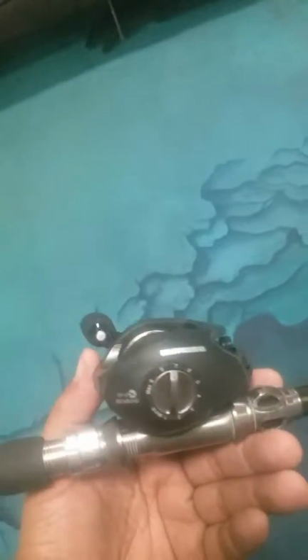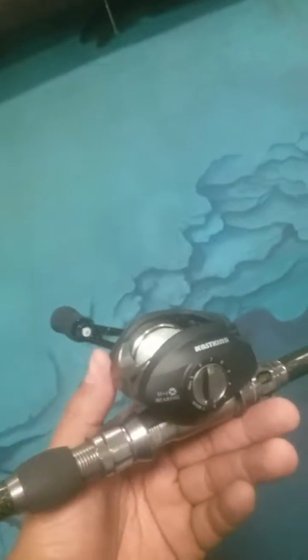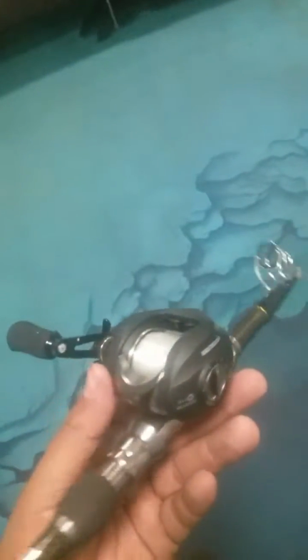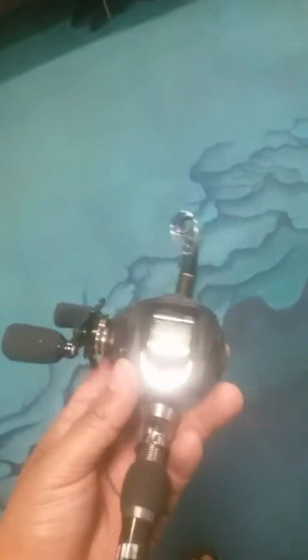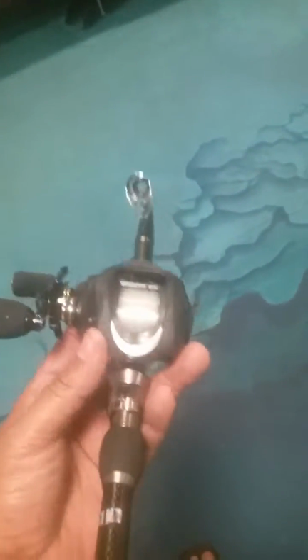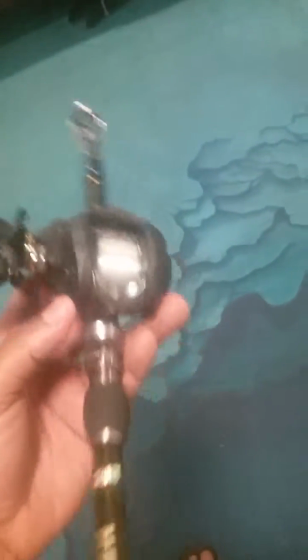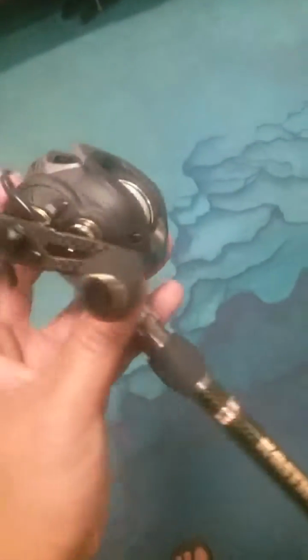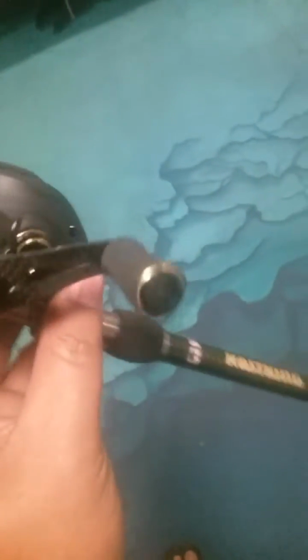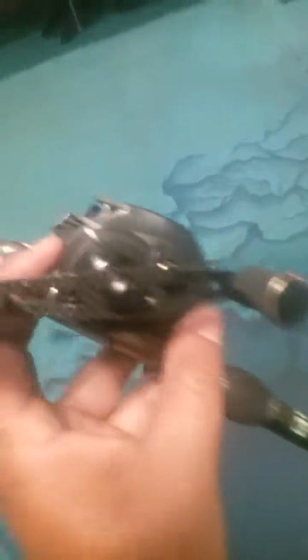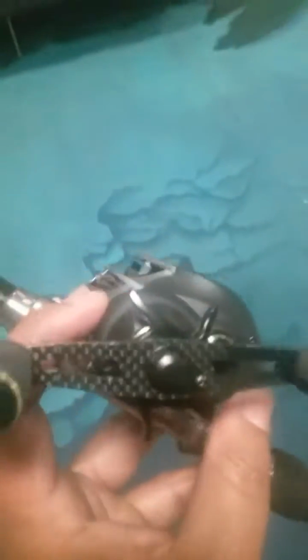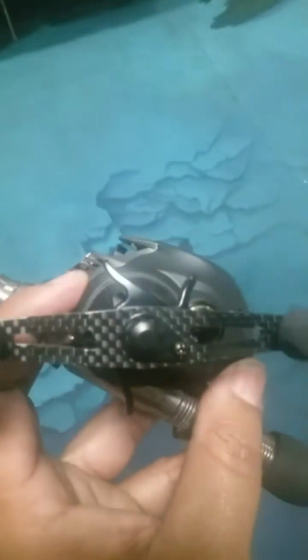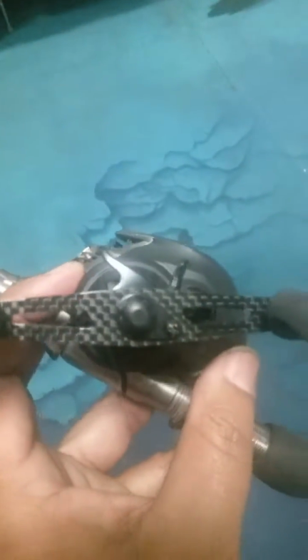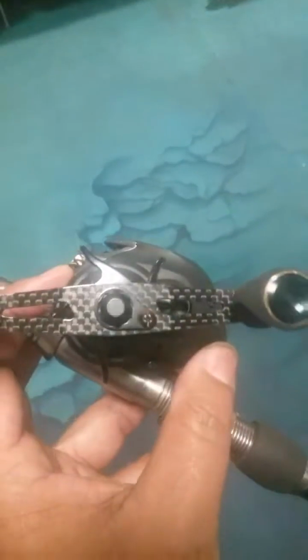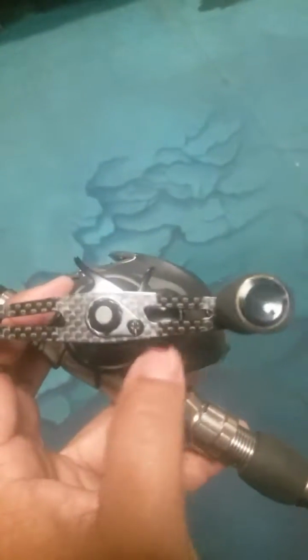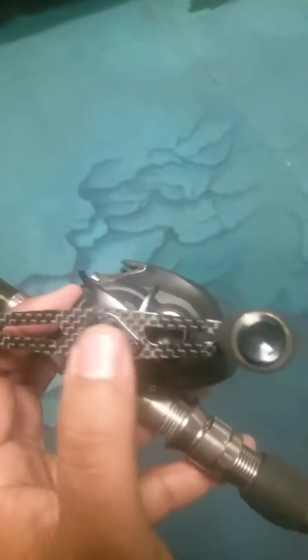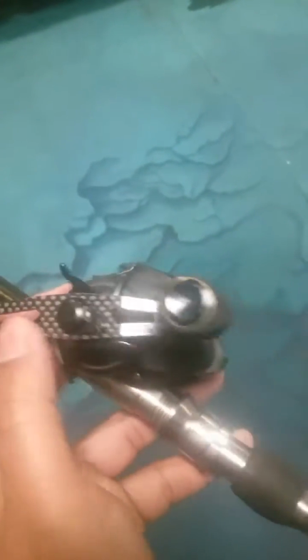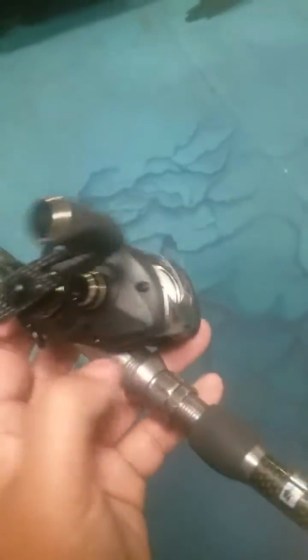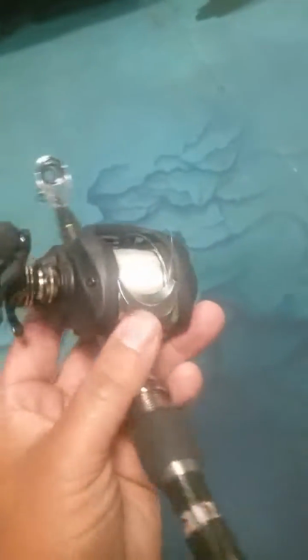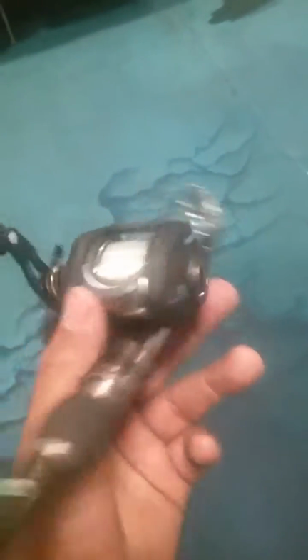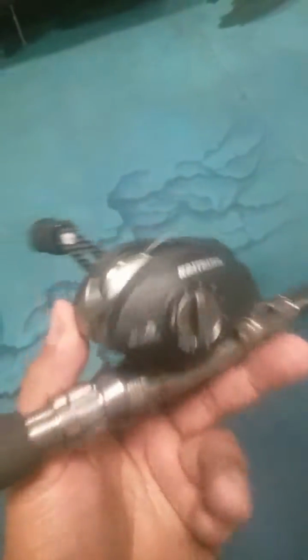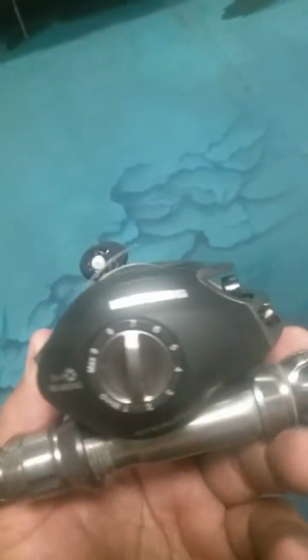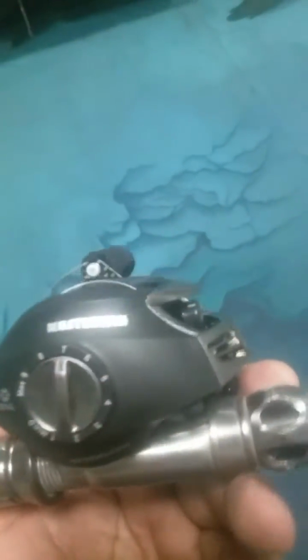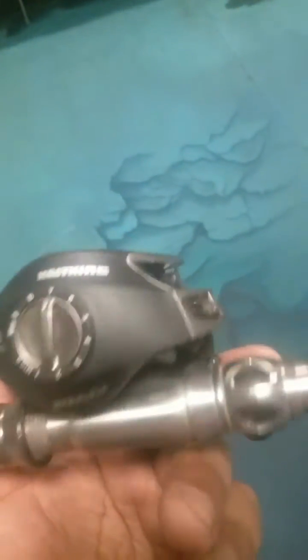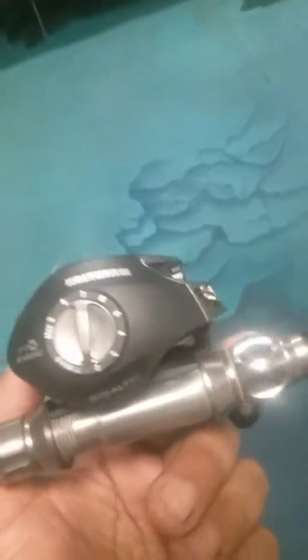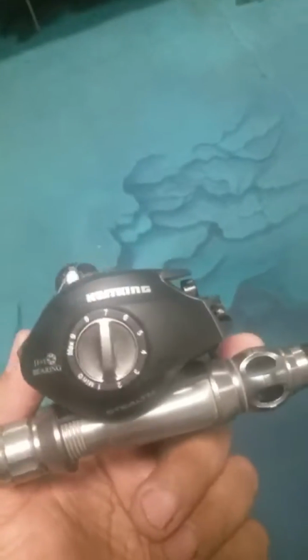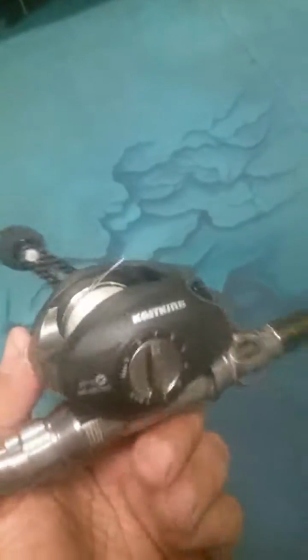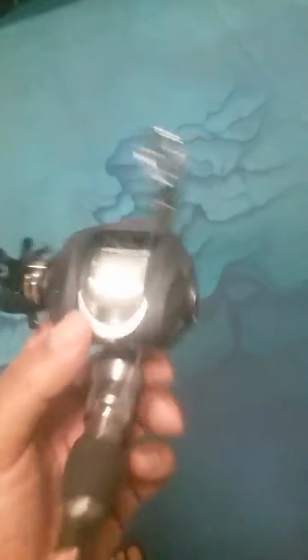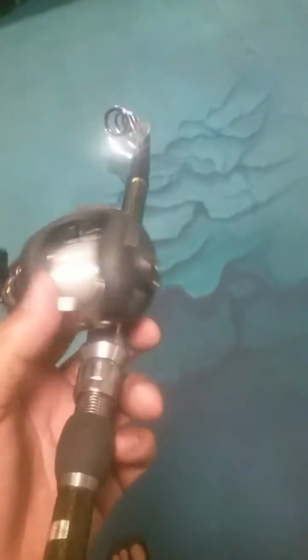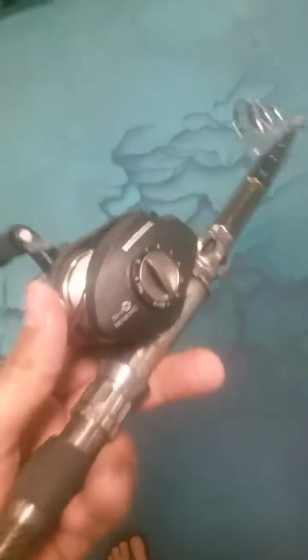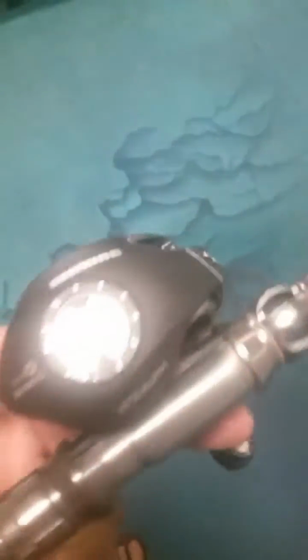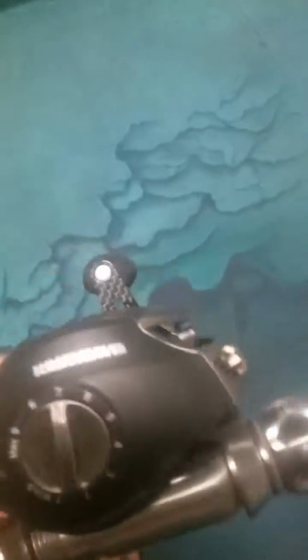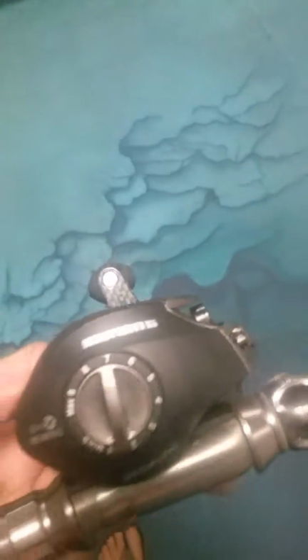Super, super comfortable. Nice, clean look on it. Carbon fiber handle, carbon body. And really, for 50 bucks, you can't go wrong with this reel.